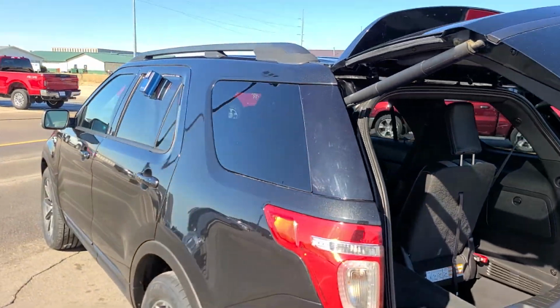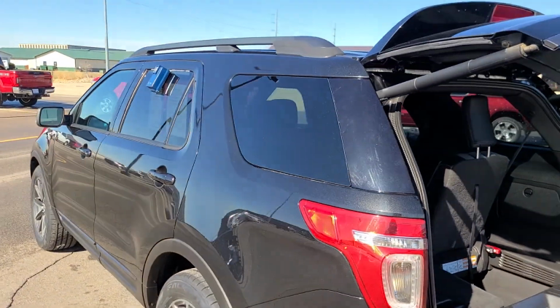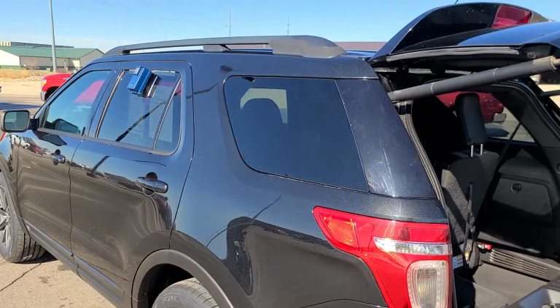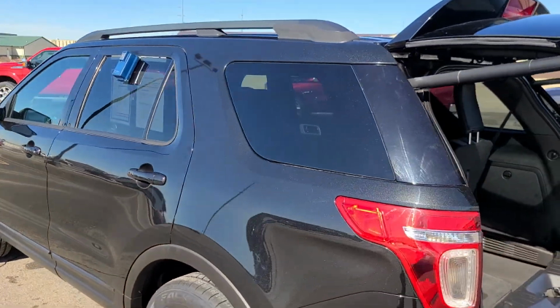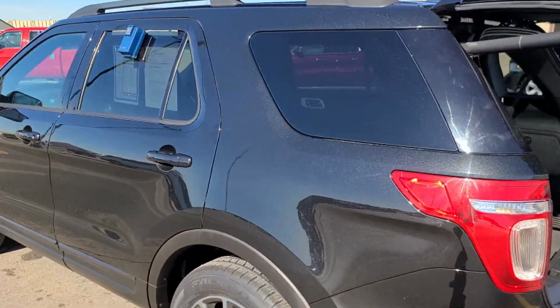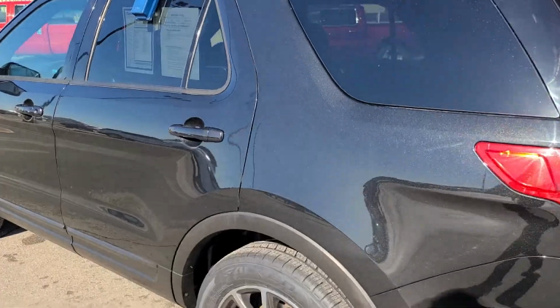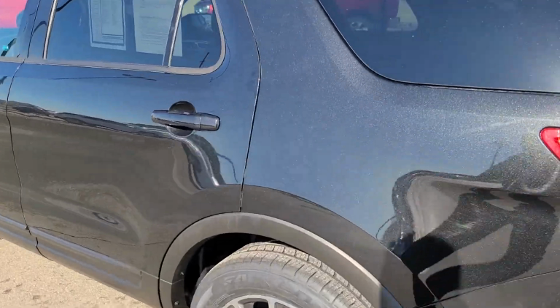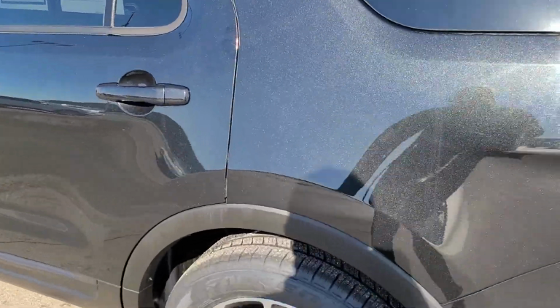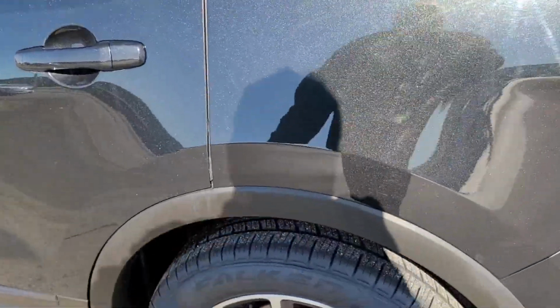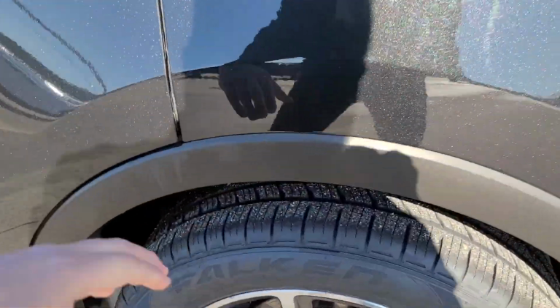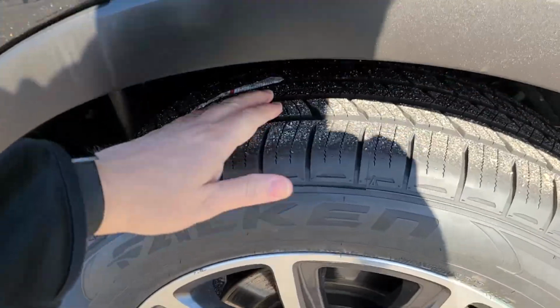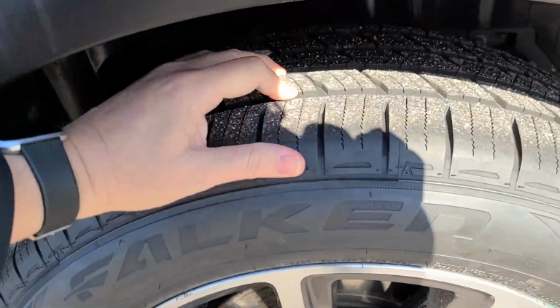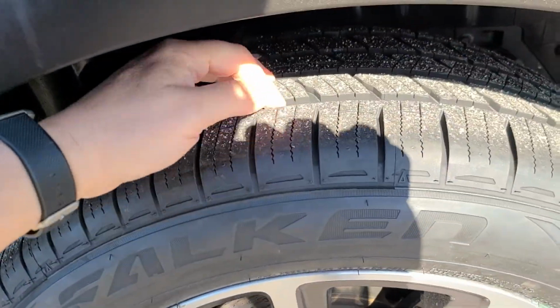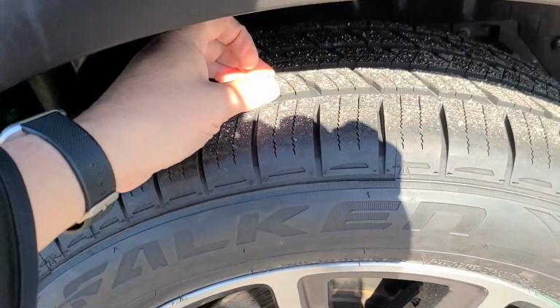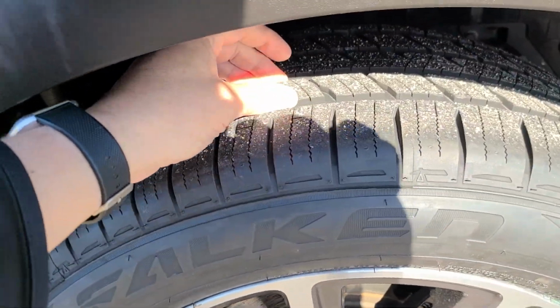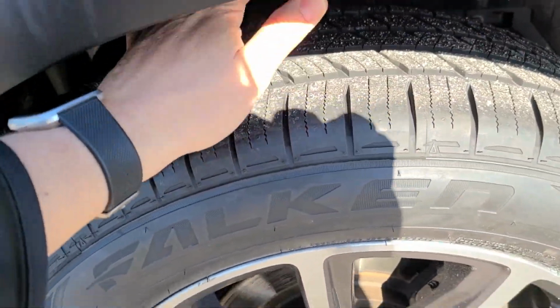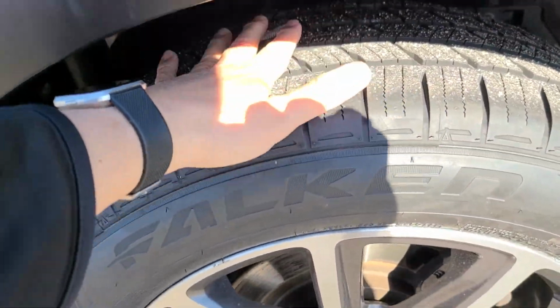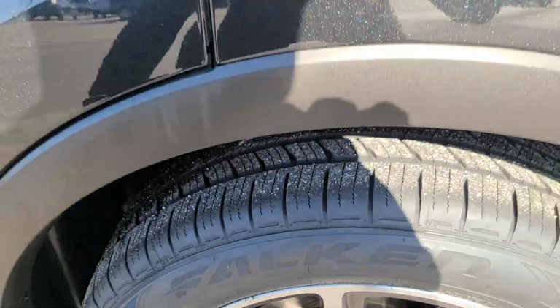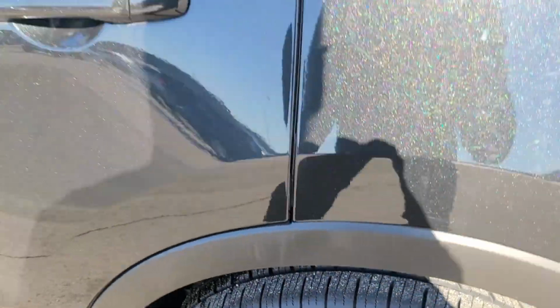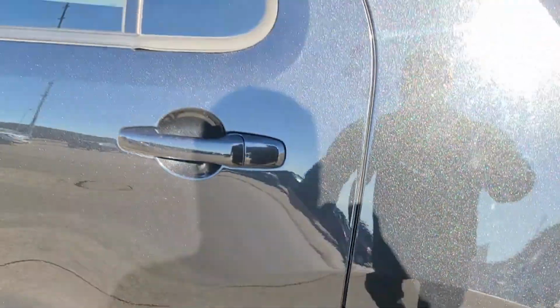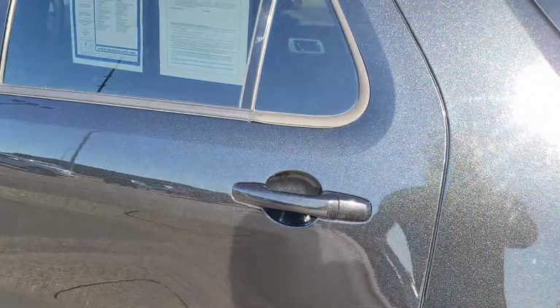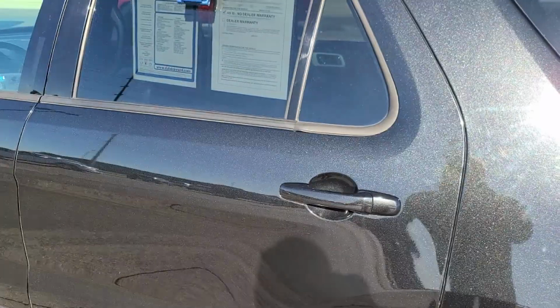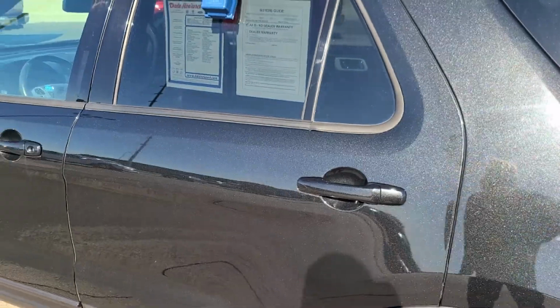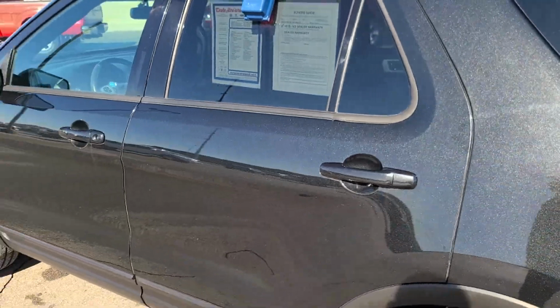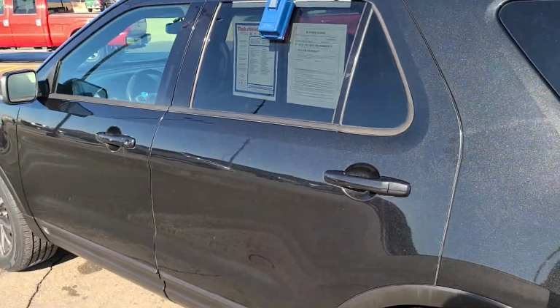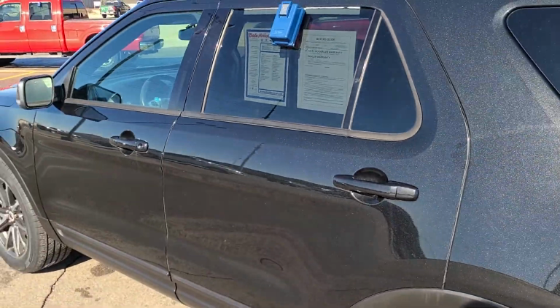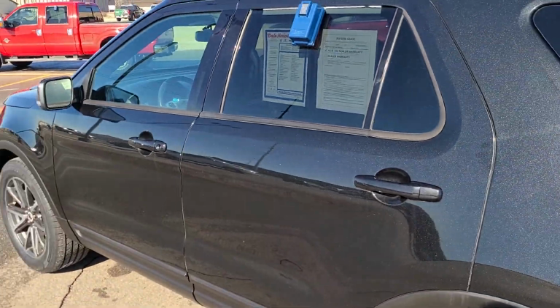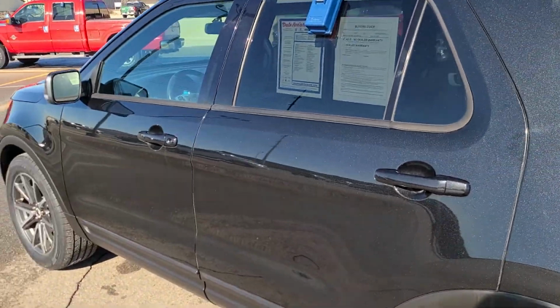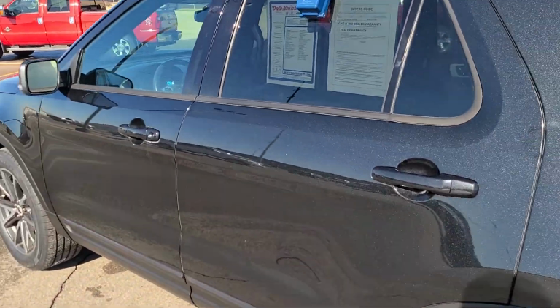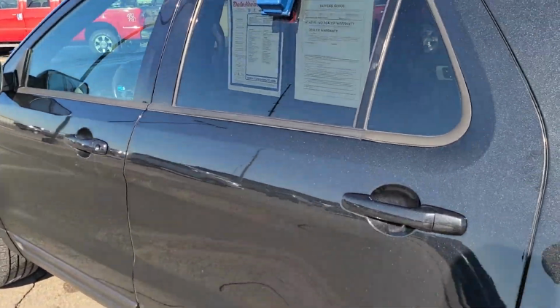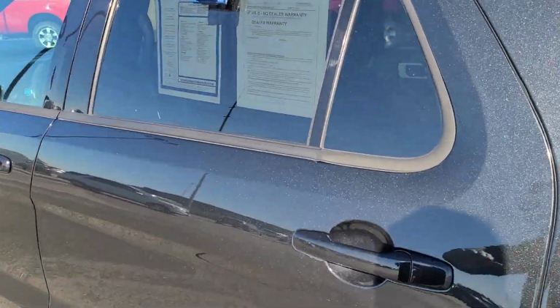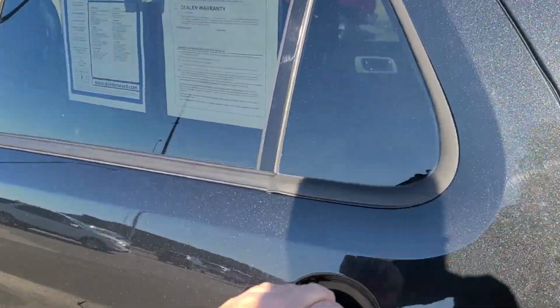Coming around the driver's side, I like to point out the tires. These tires are brand new — we just put these on for you. I love the sparkle in the sunshine here.